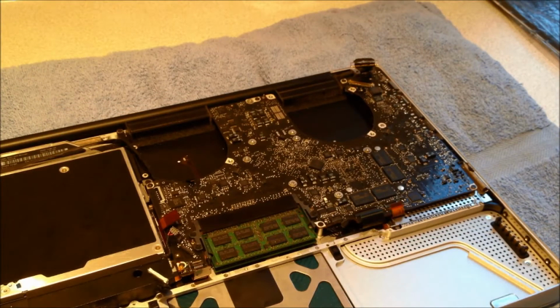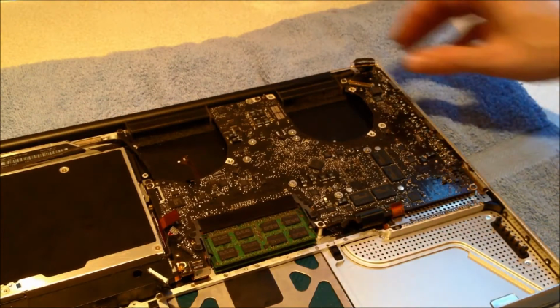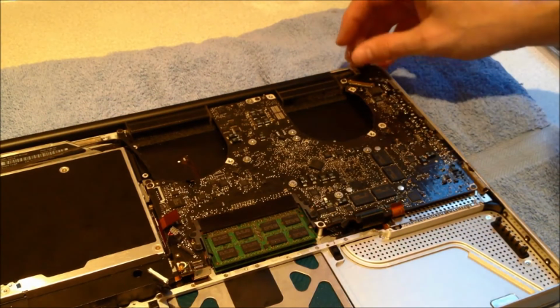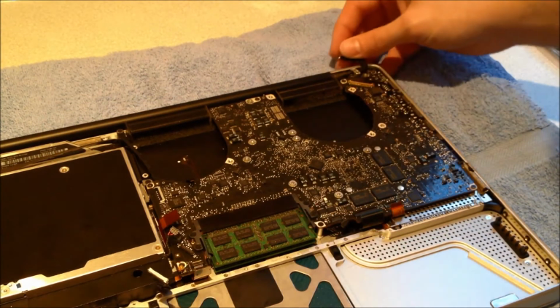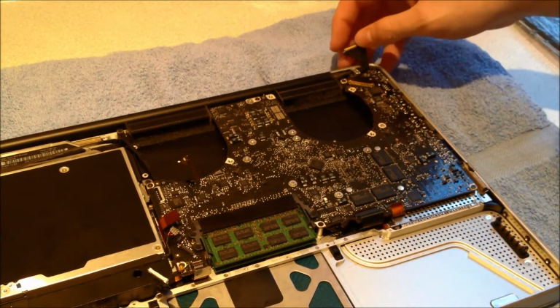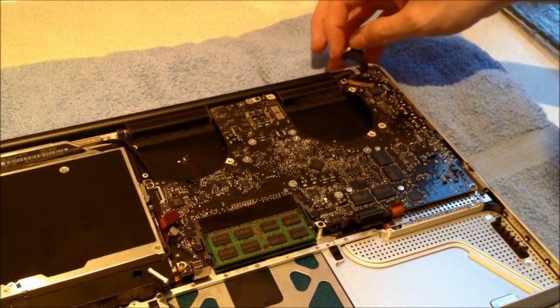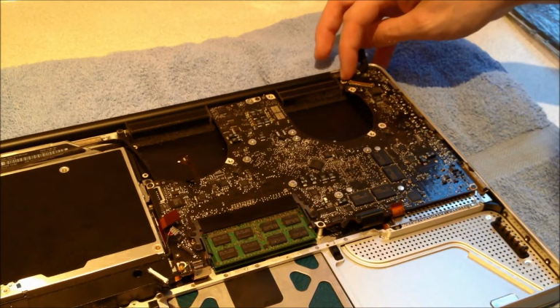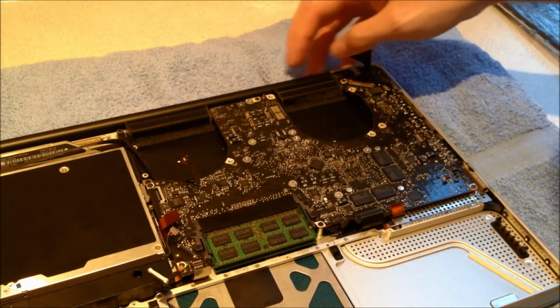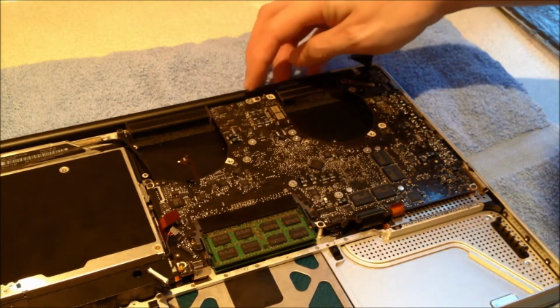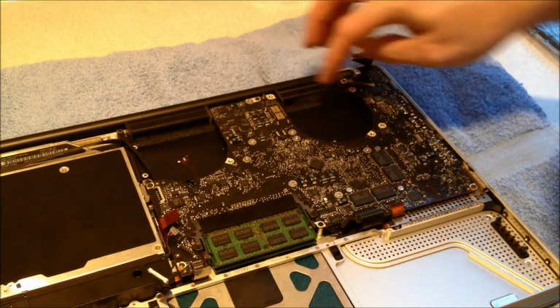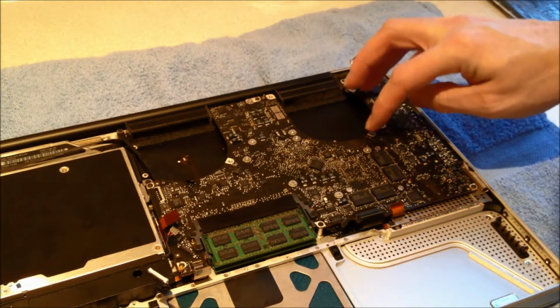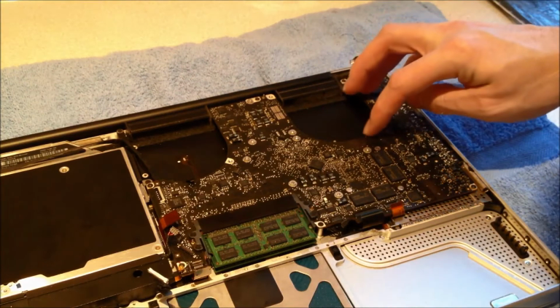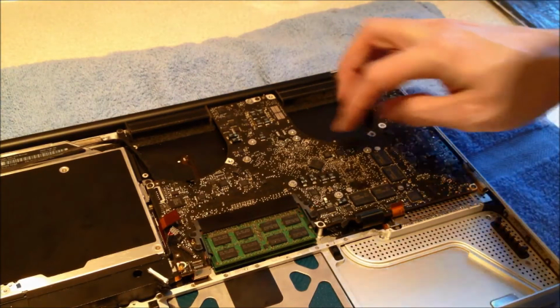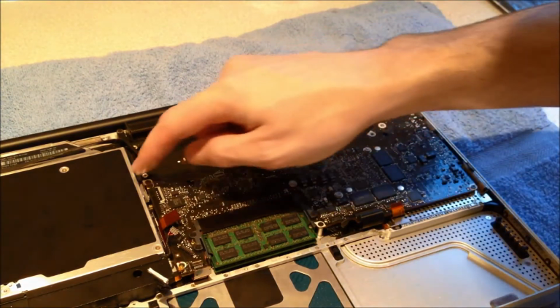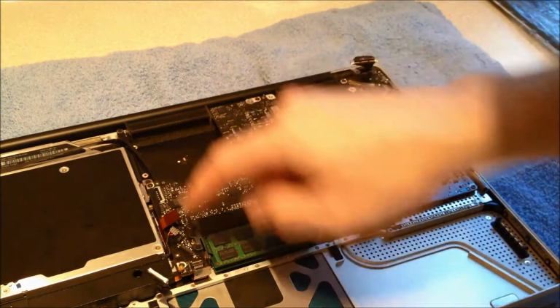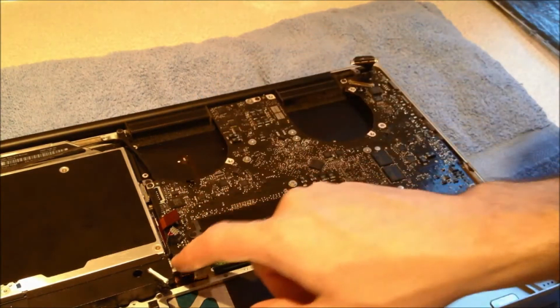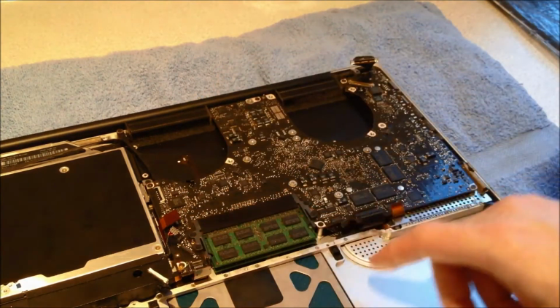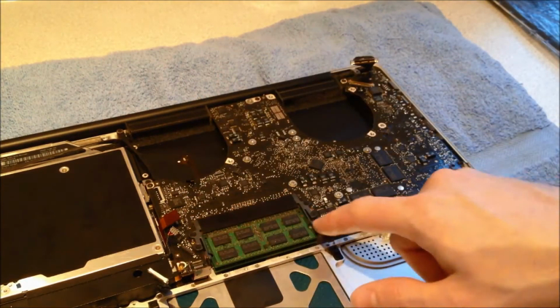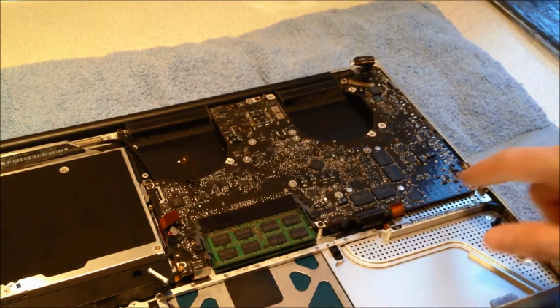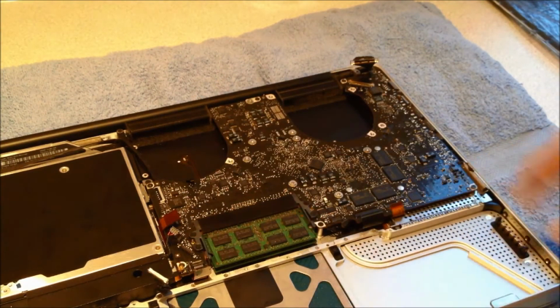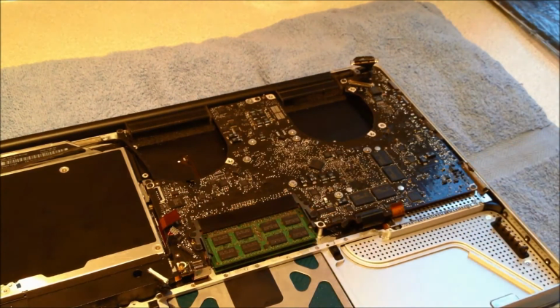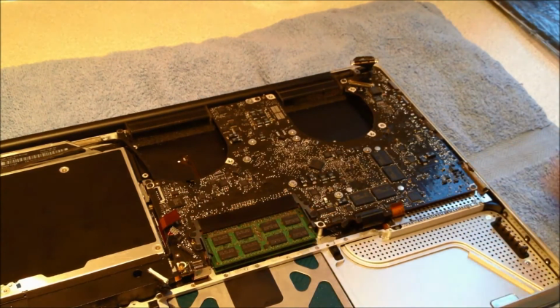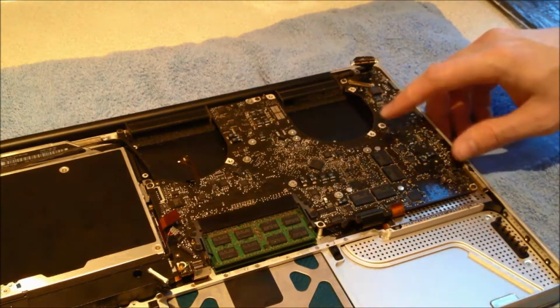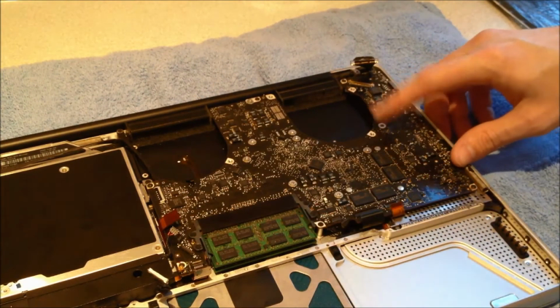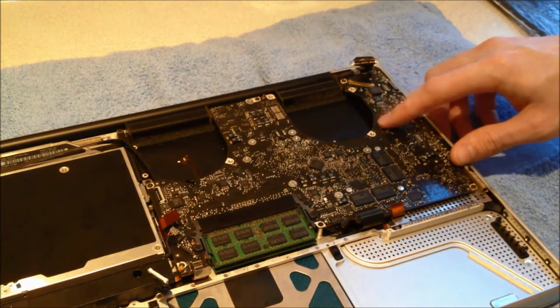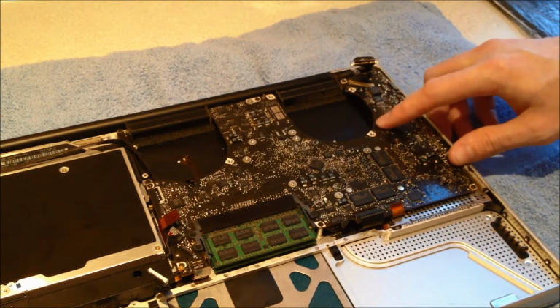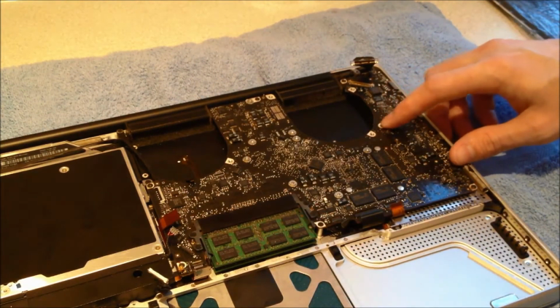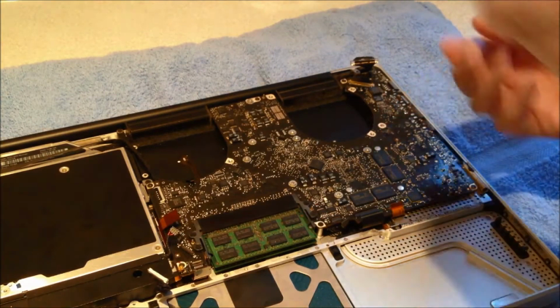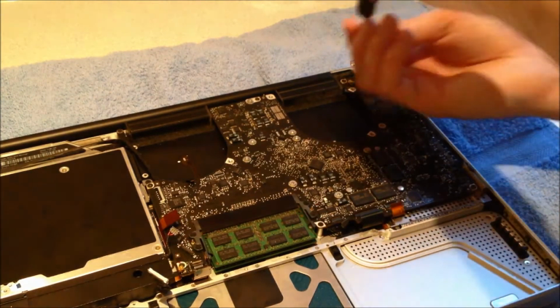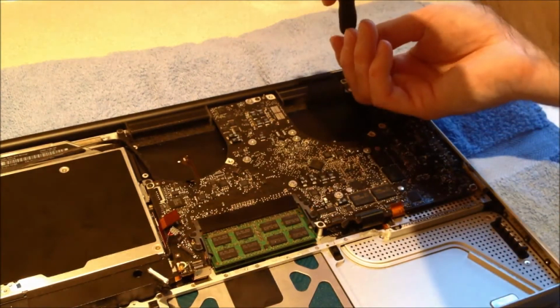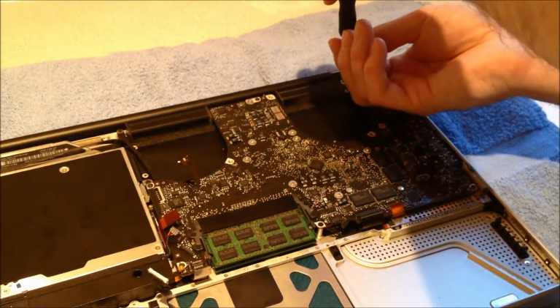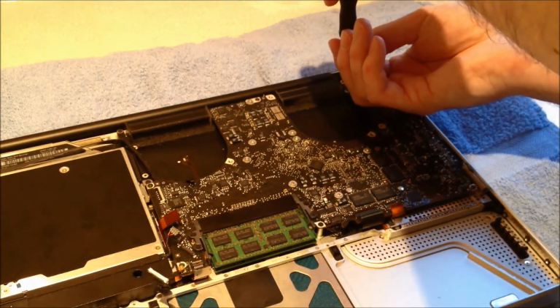Now we're going to remove the logic board screws from the case. There are seven, which are shown here. One of them at the end has already been removed from my system.